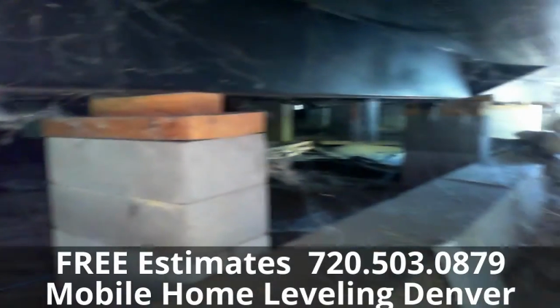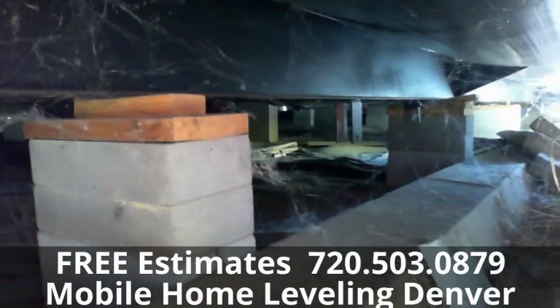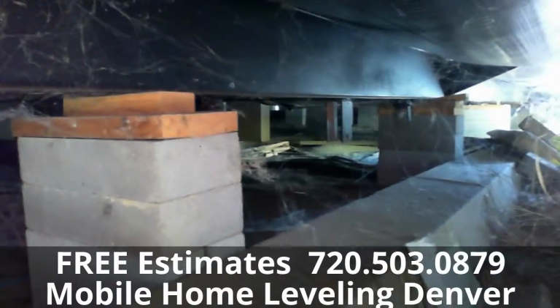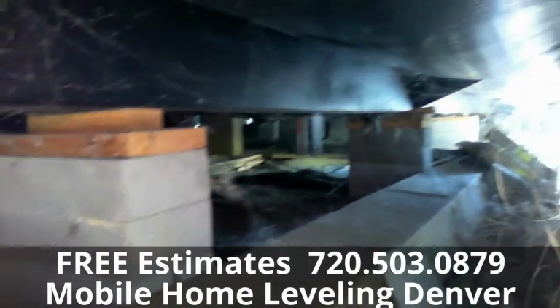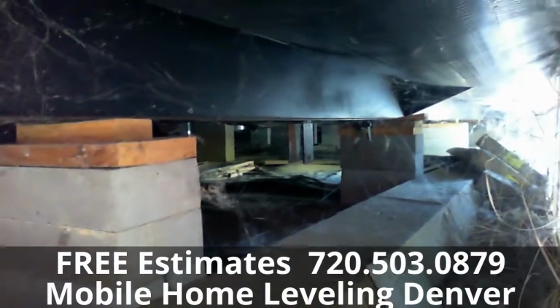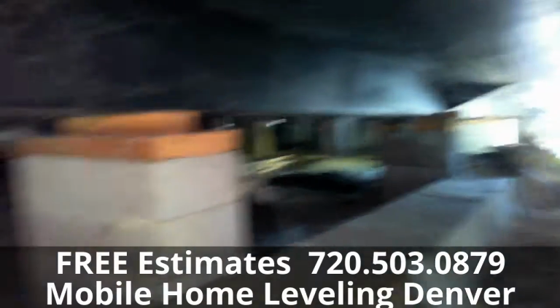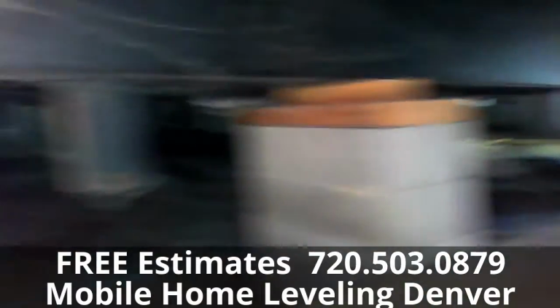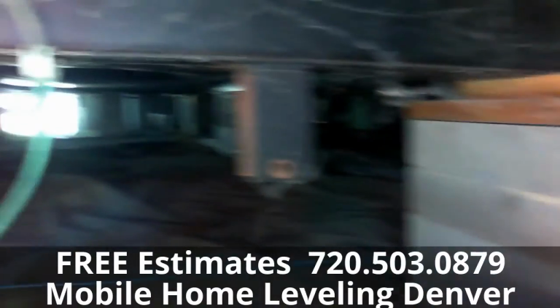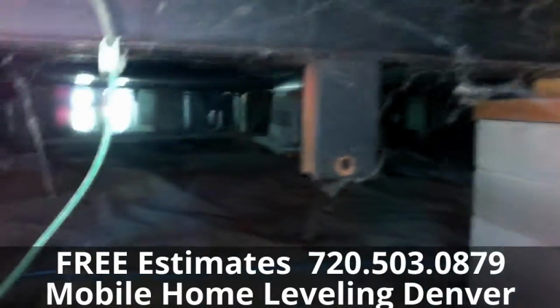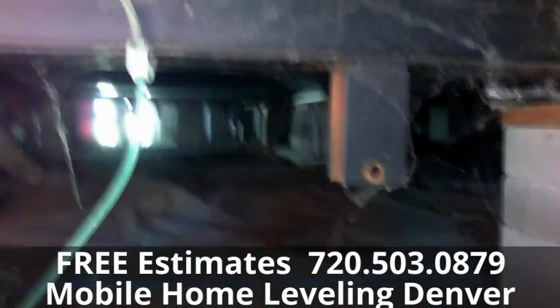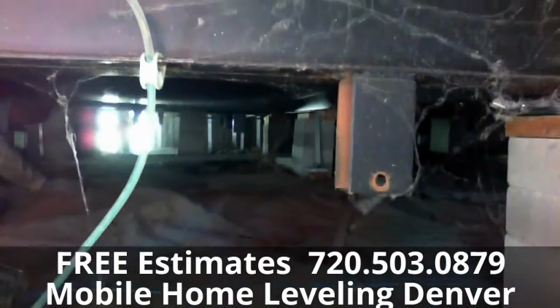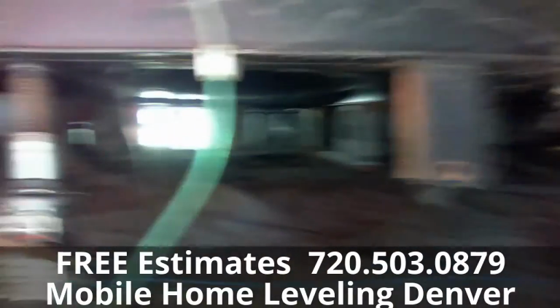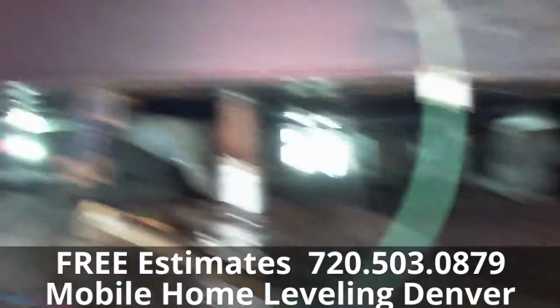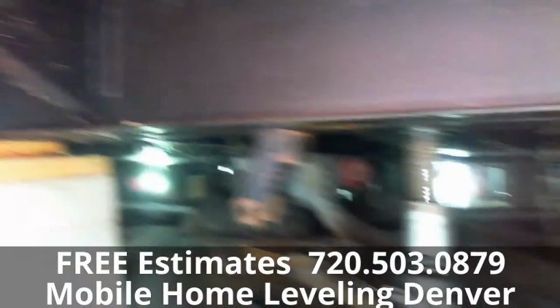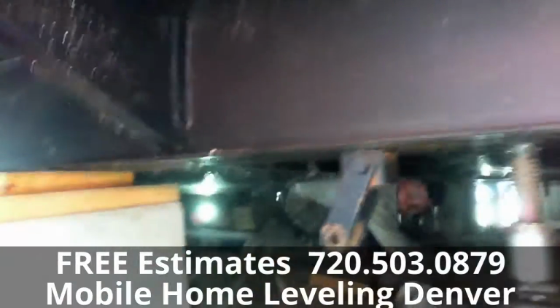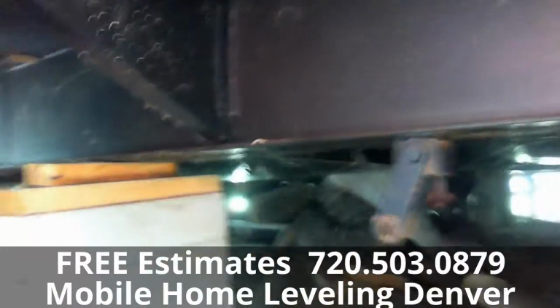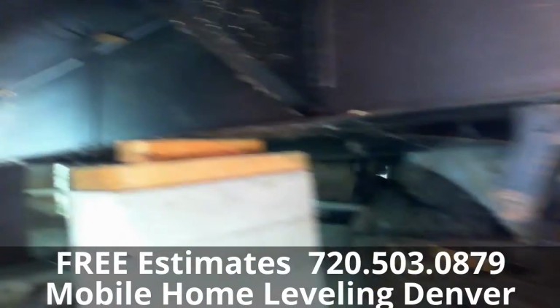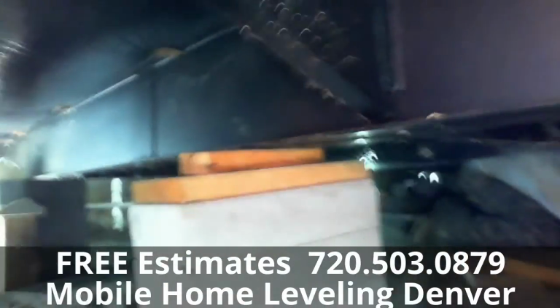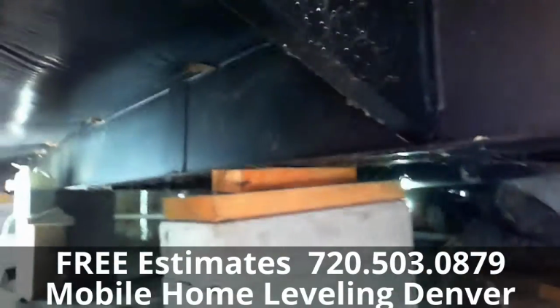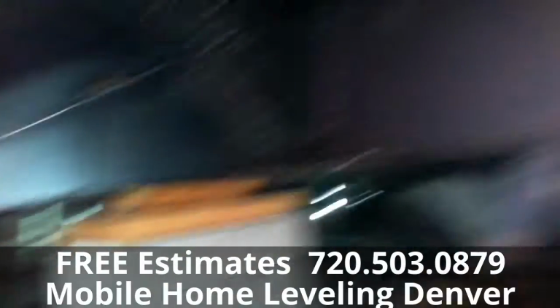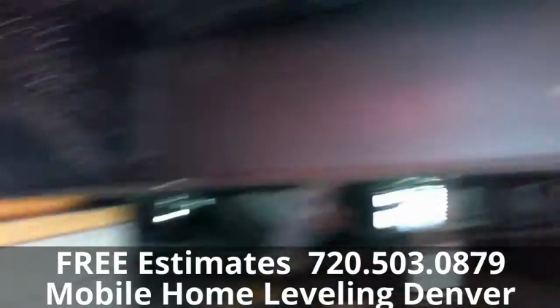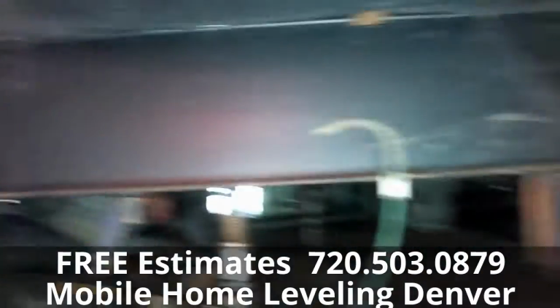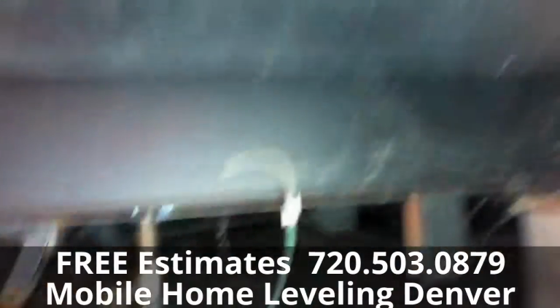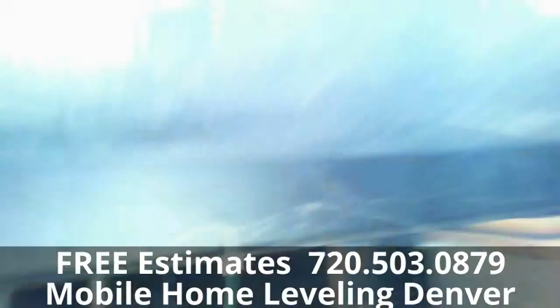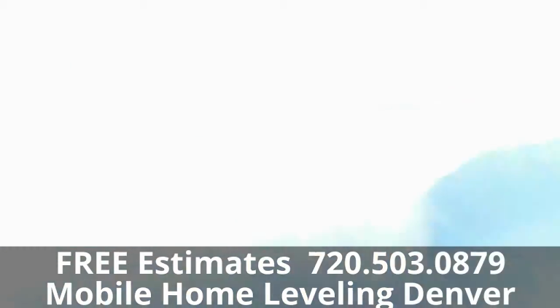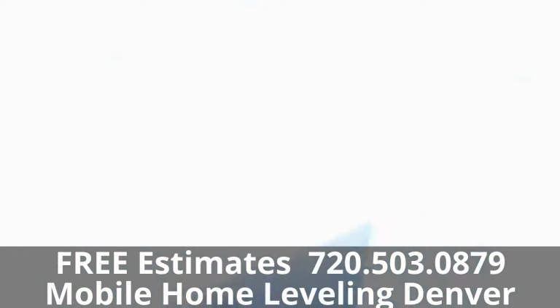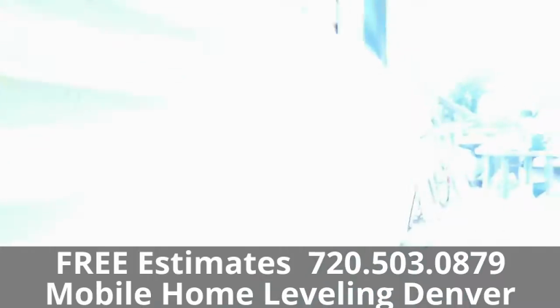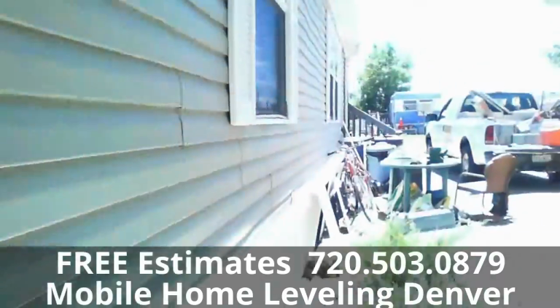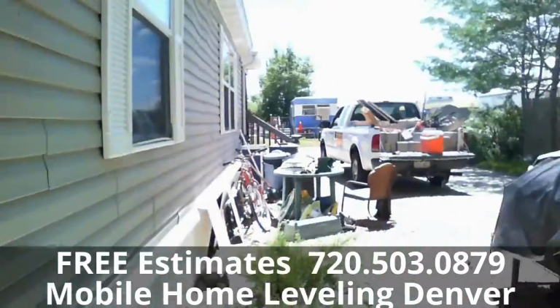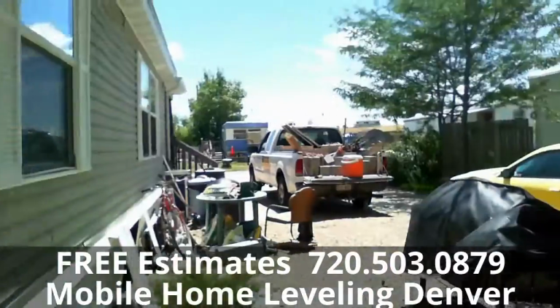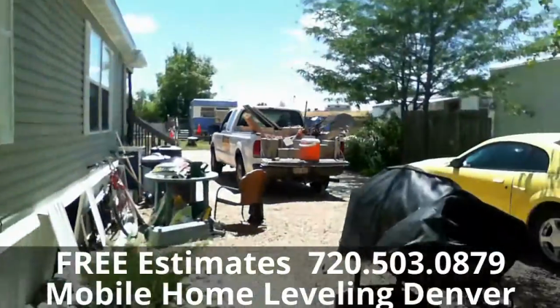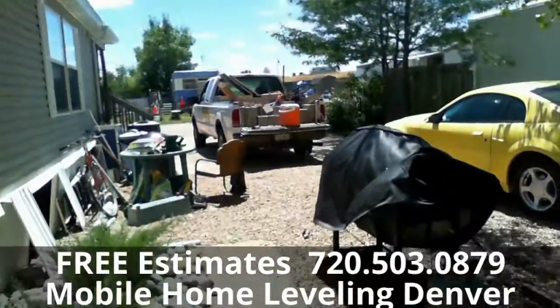We start in one area and then we work our way around the house. Sometimes we may have to go through the house several times to get it level like we want it.